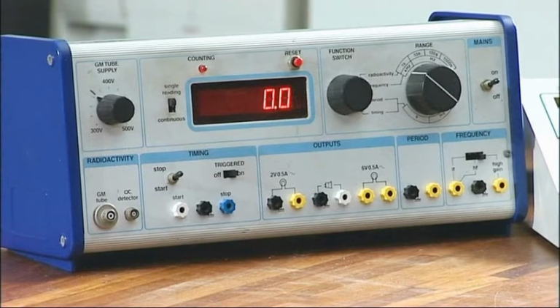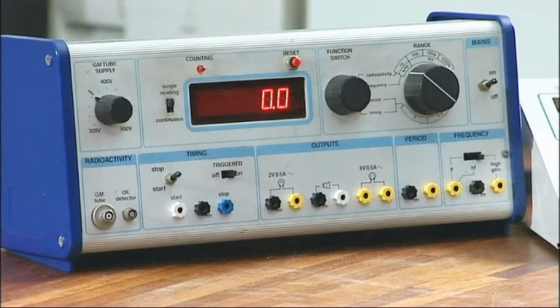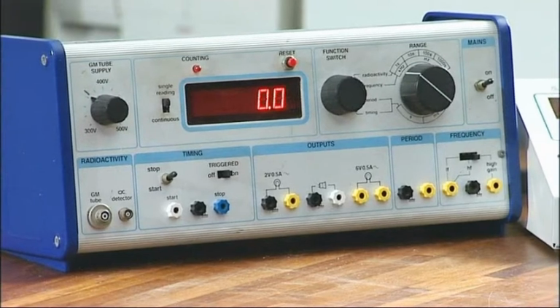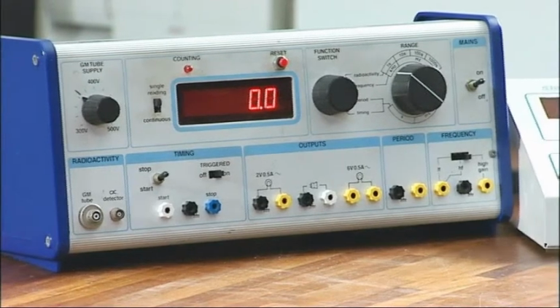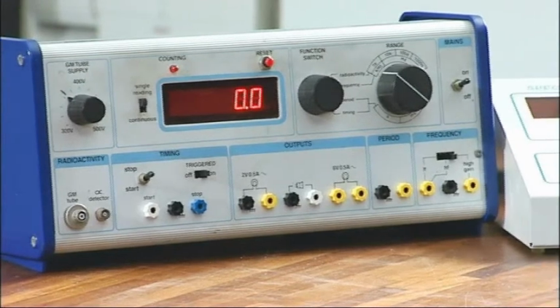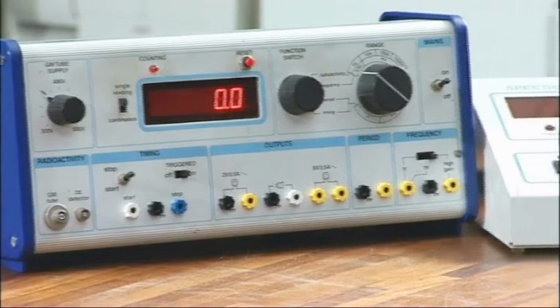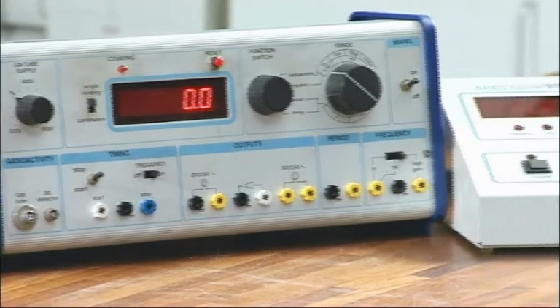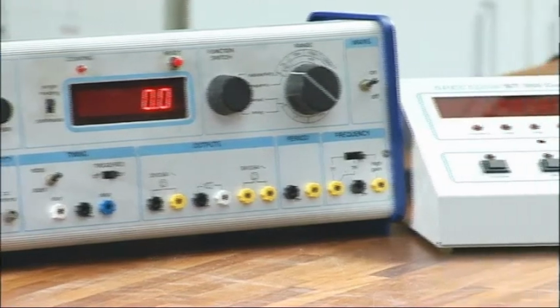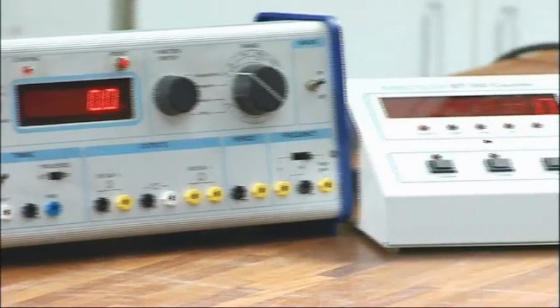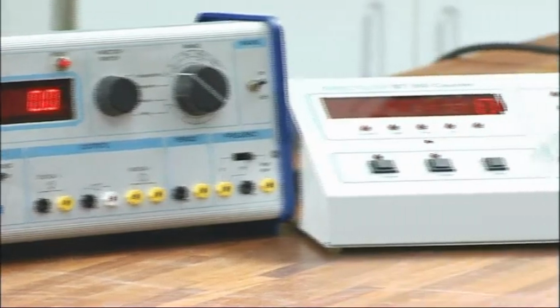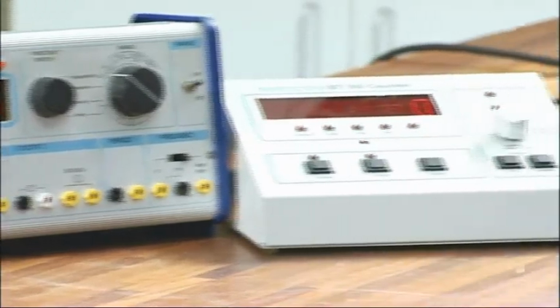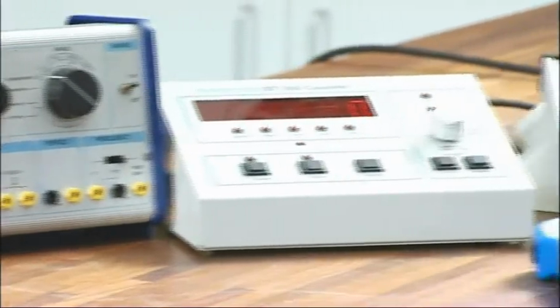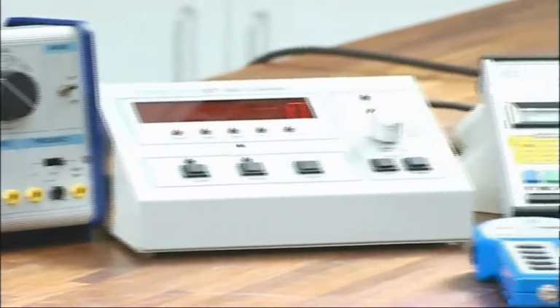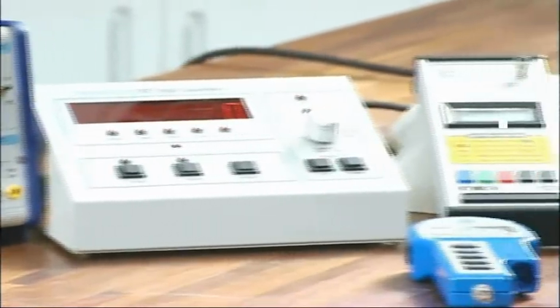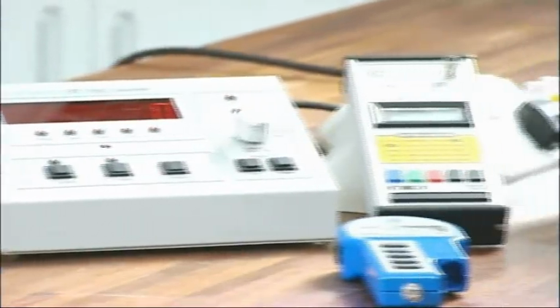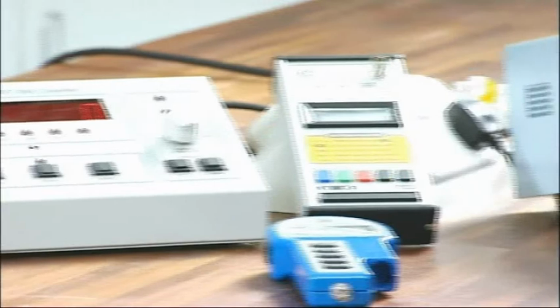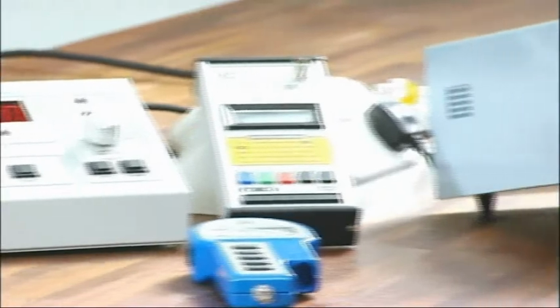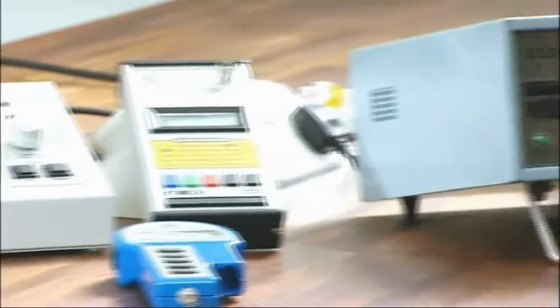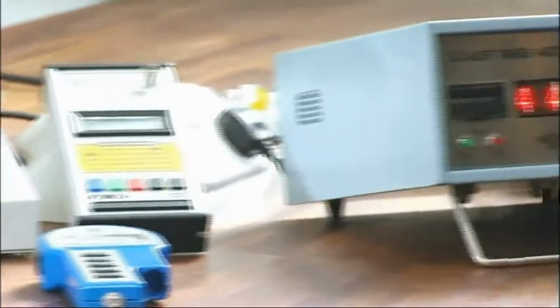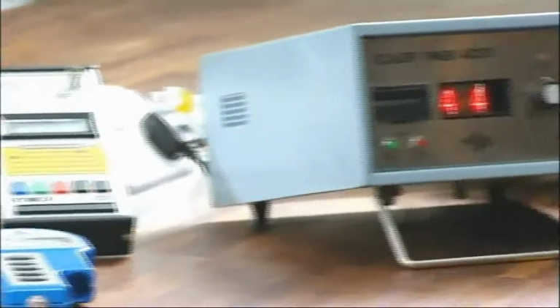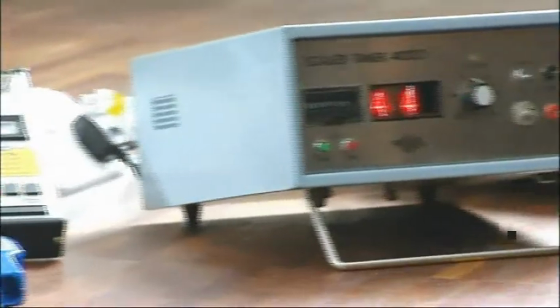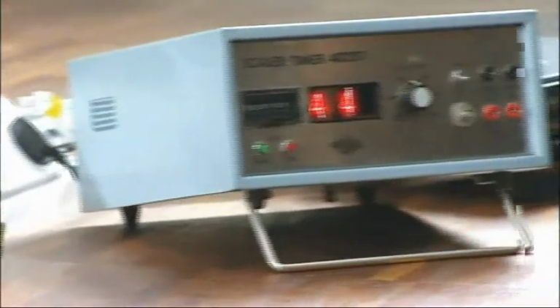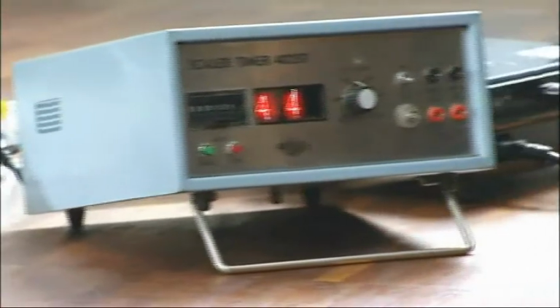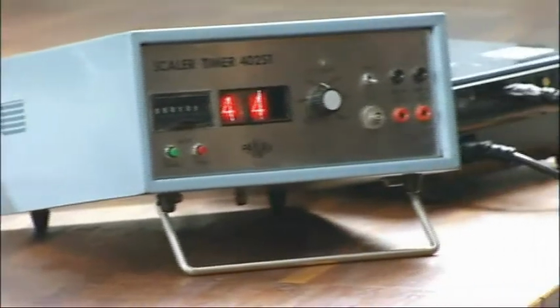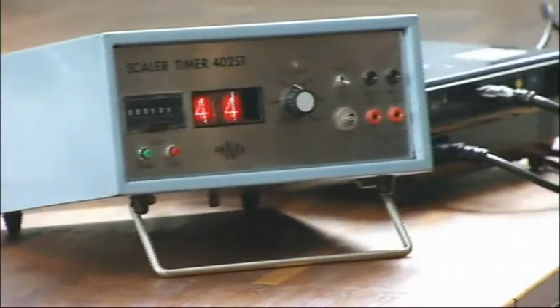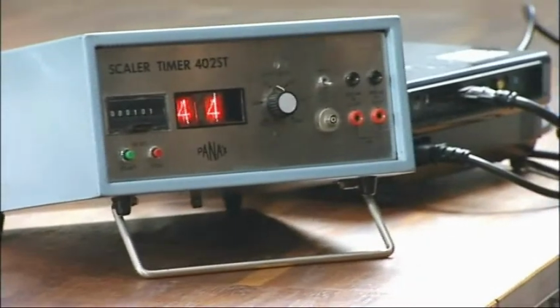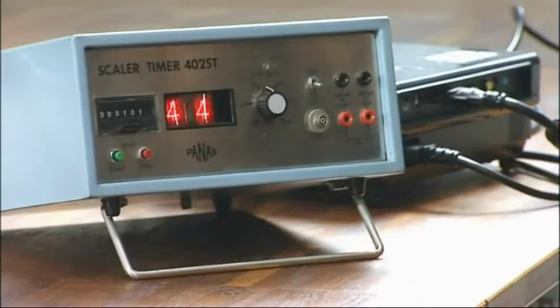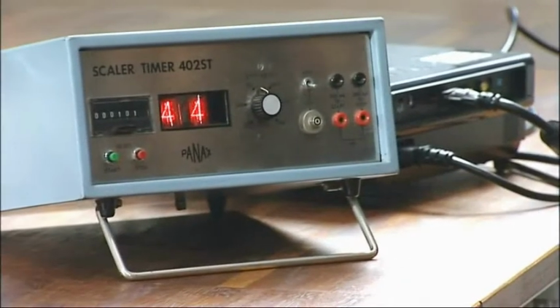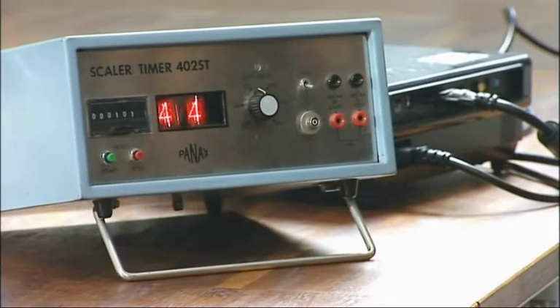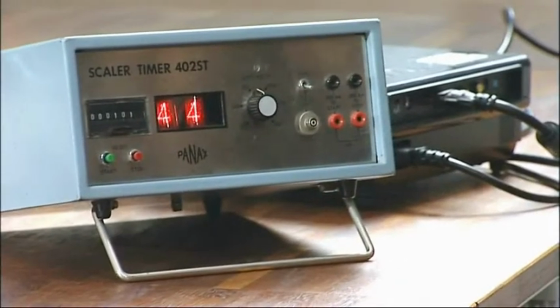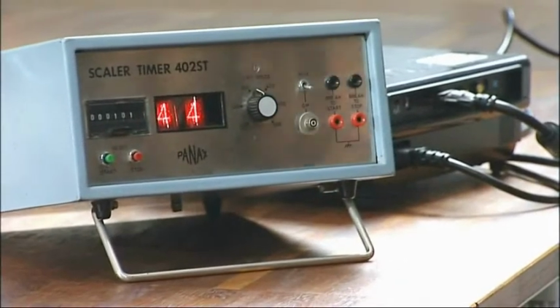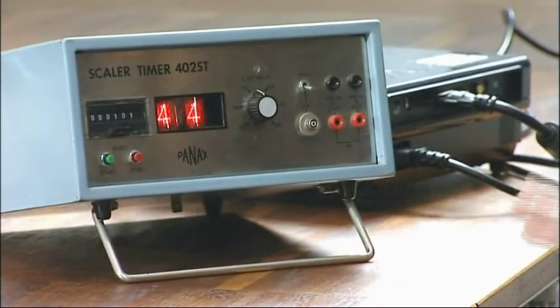Schools may have different types of metres, but essentially they all provide the same function: to provide the voltage to the Geiger-Müller tube and count the events.